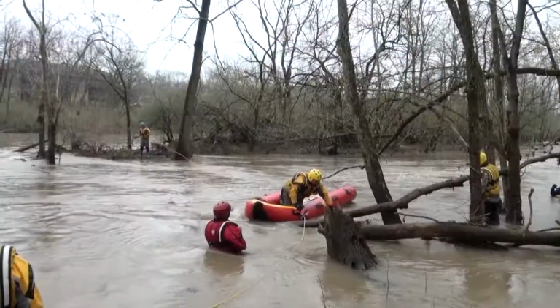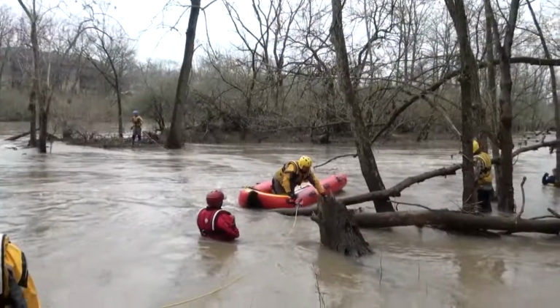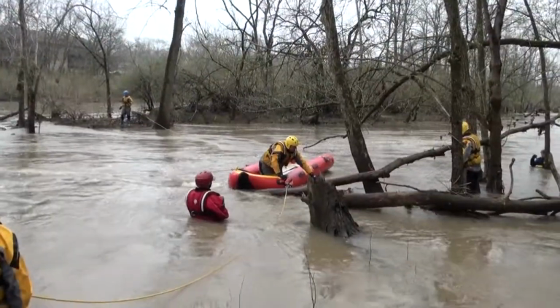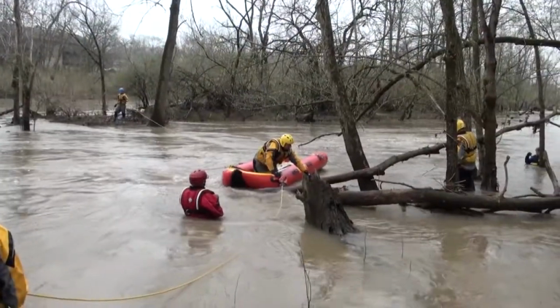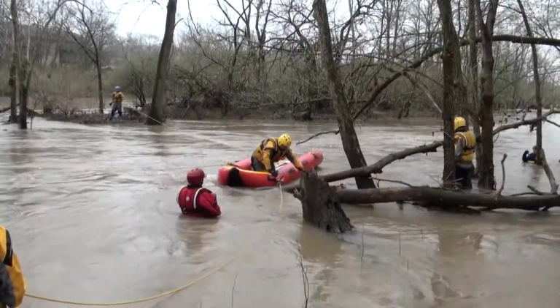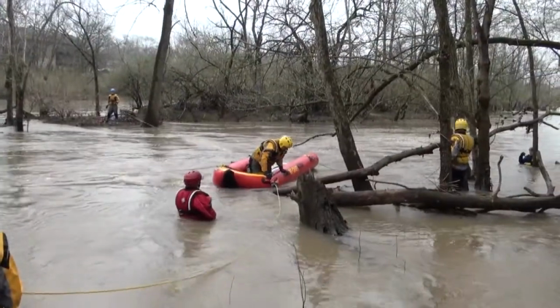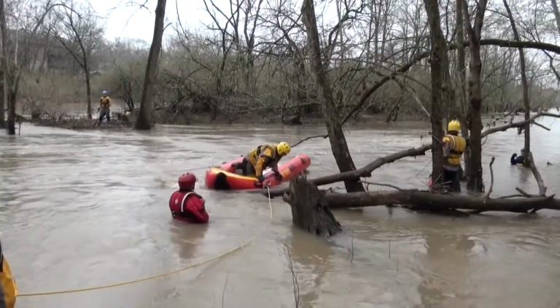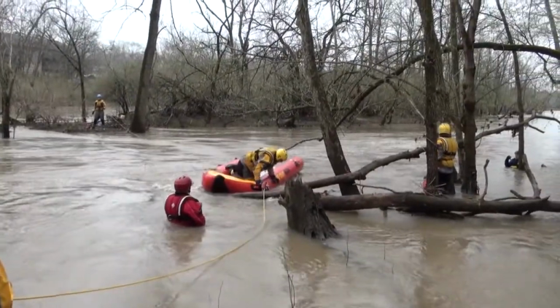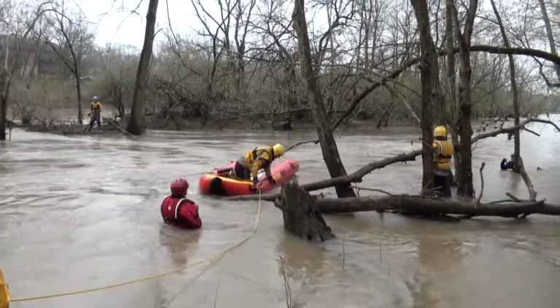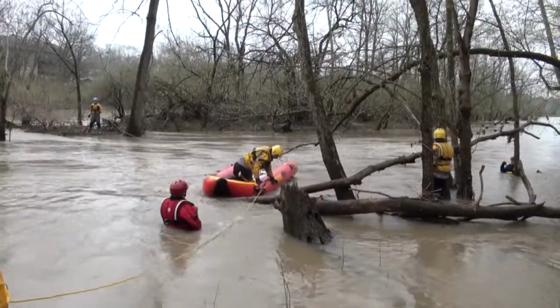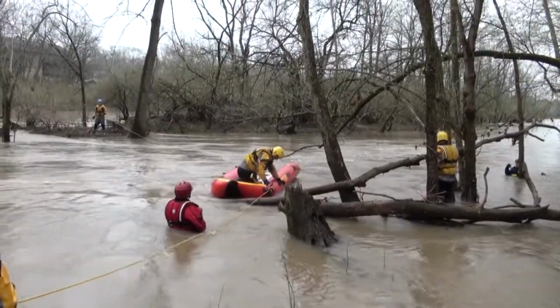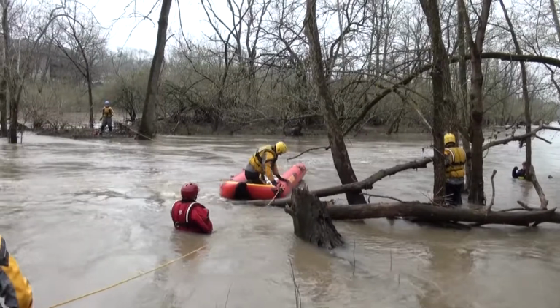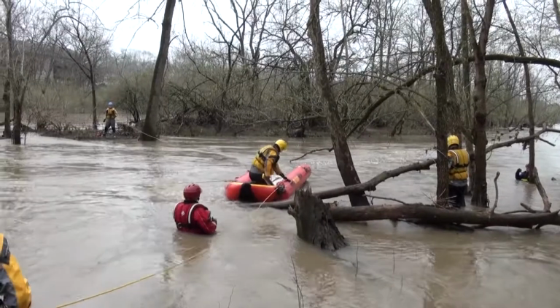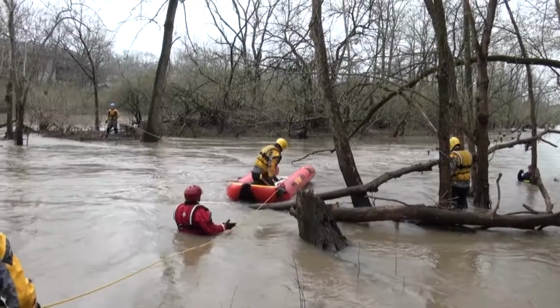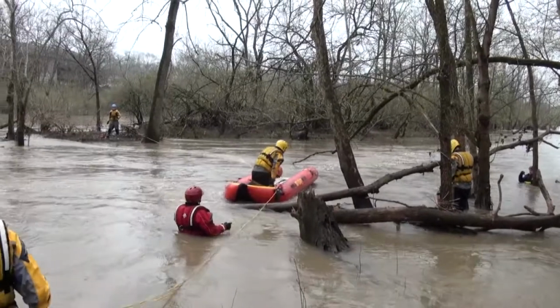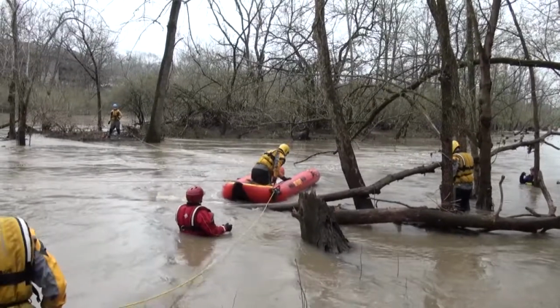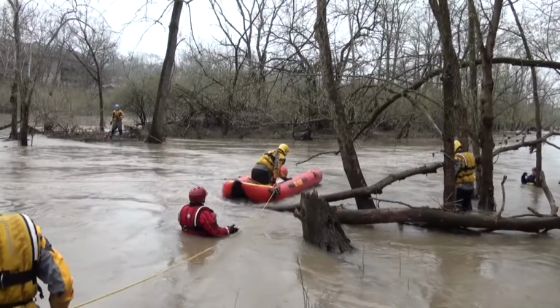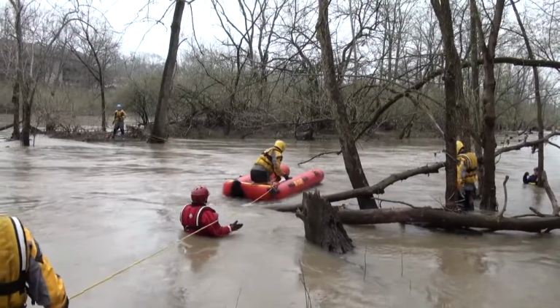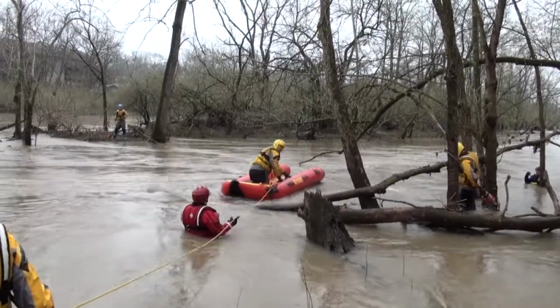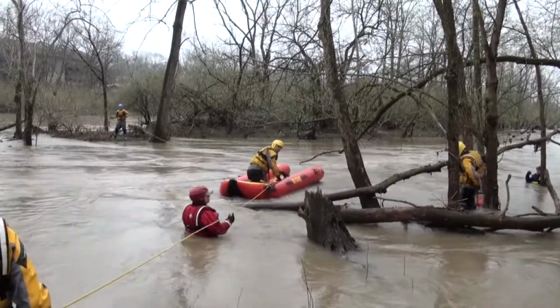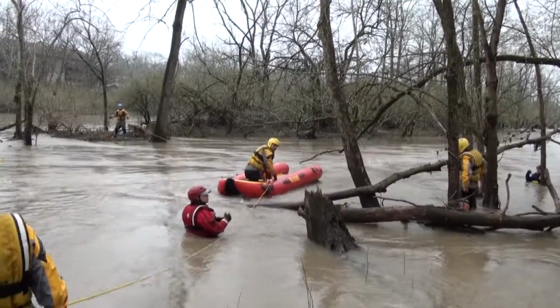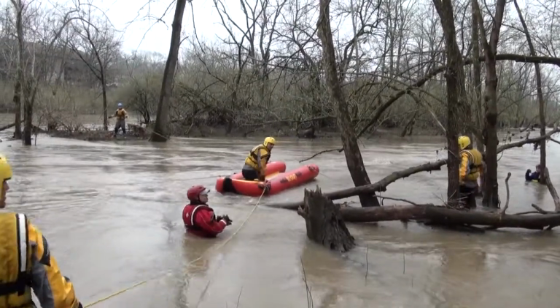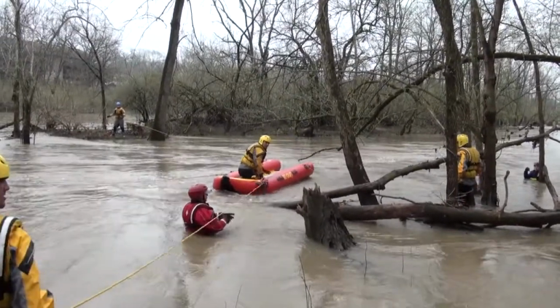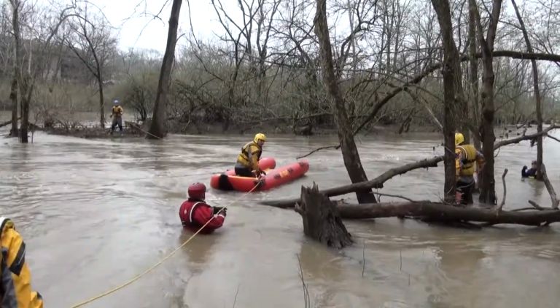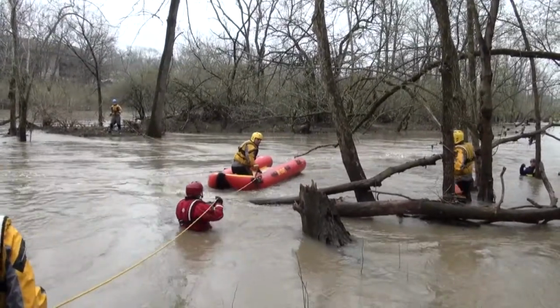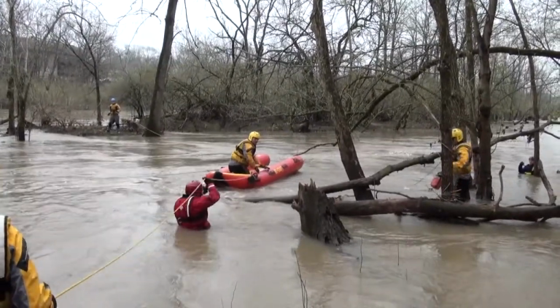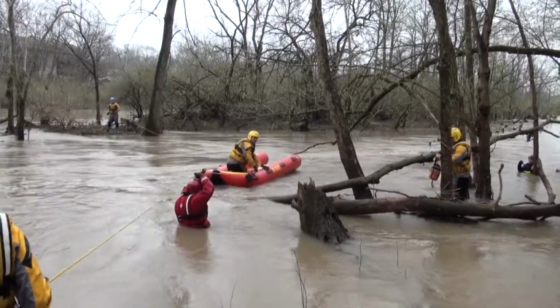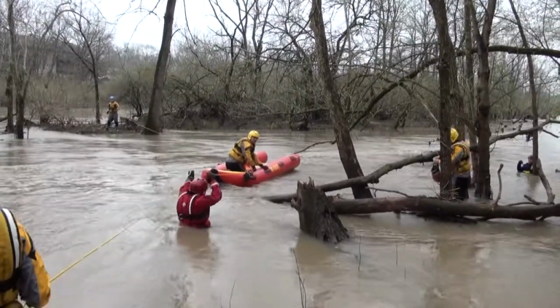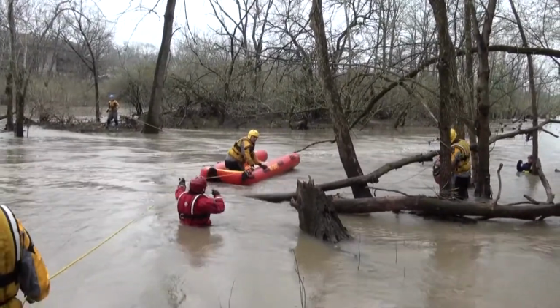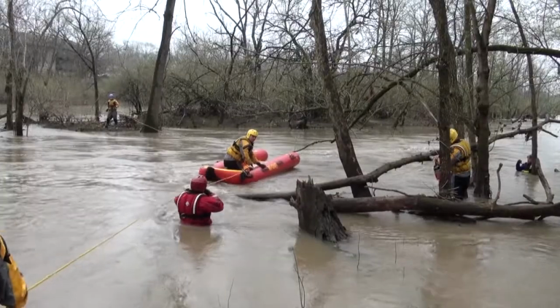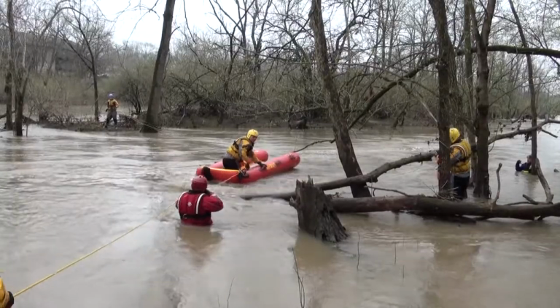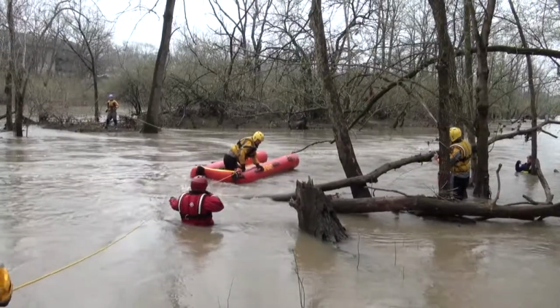All right, you guys all be very attentive on your rescuer. He's going to tell you what he wants to do. Go up river, center river, right up about the middle, right up there.